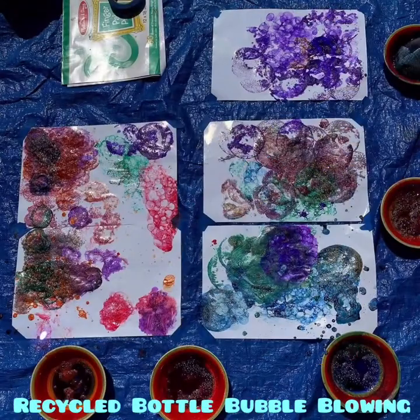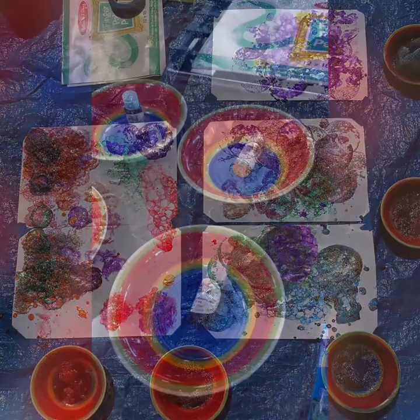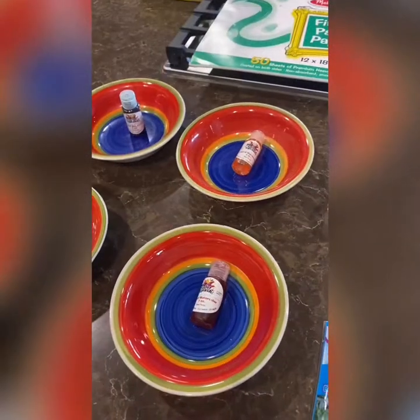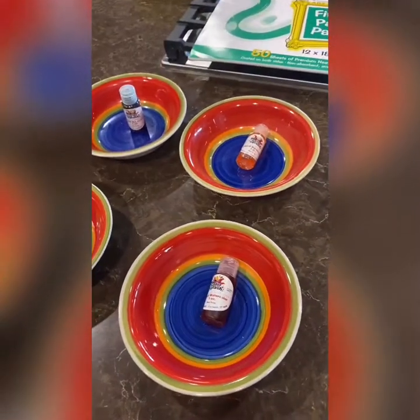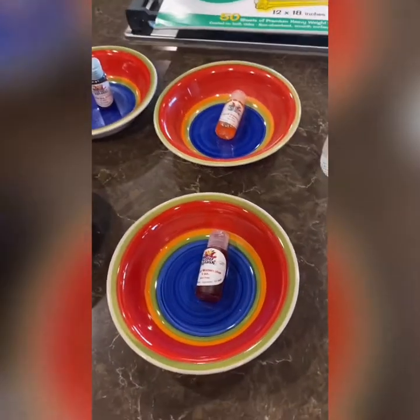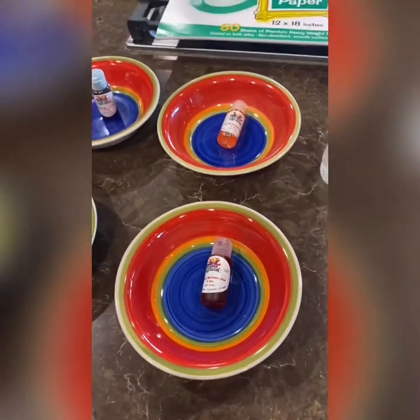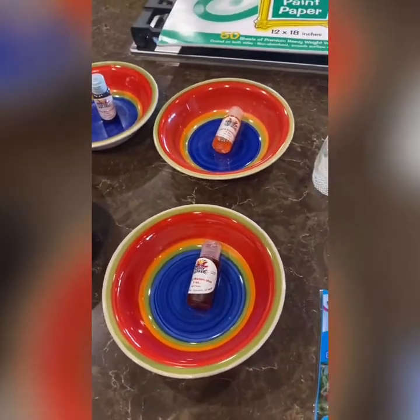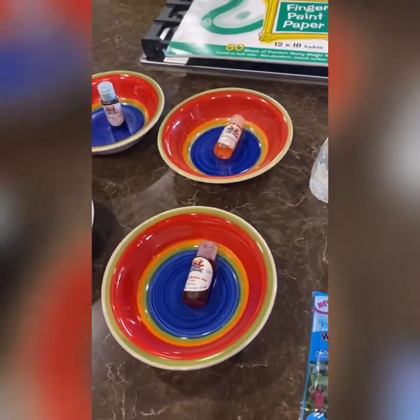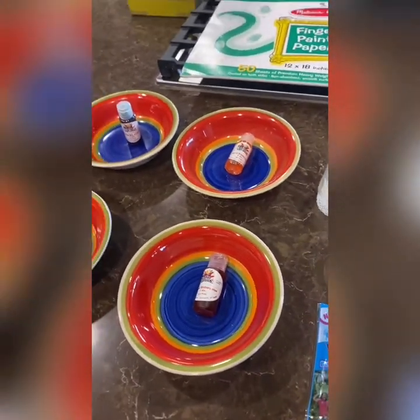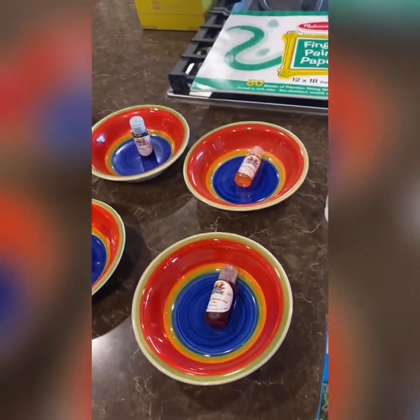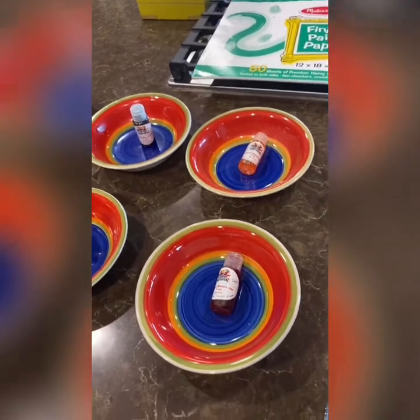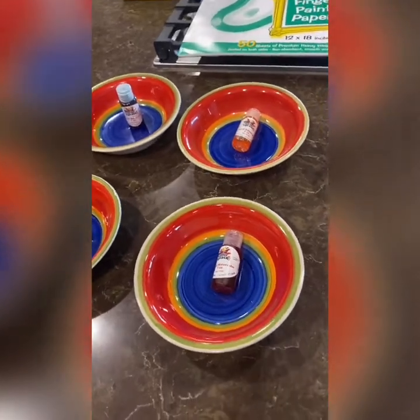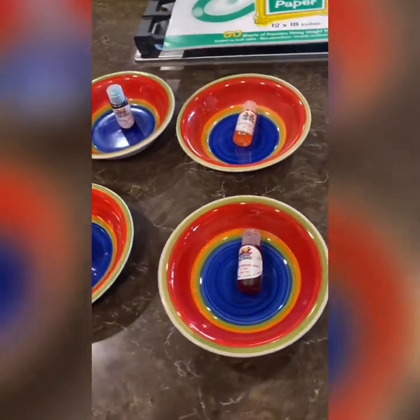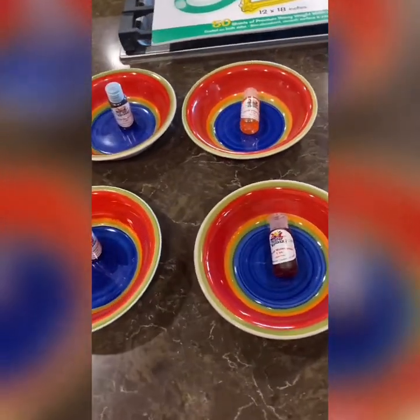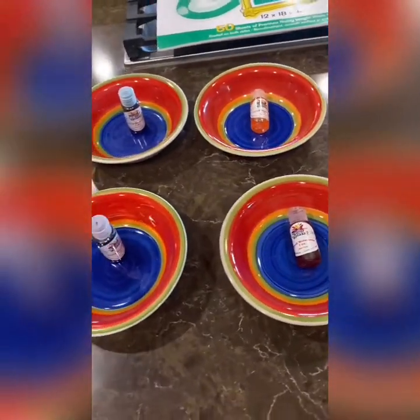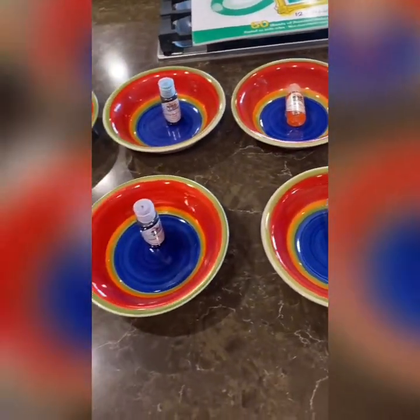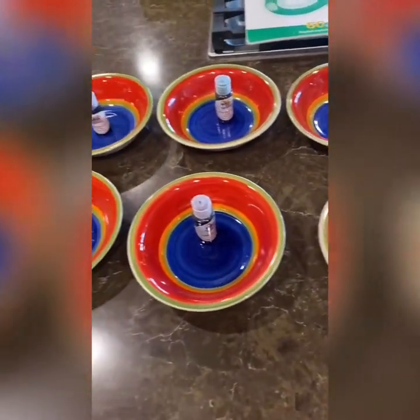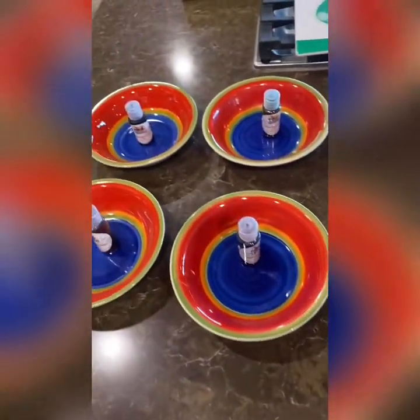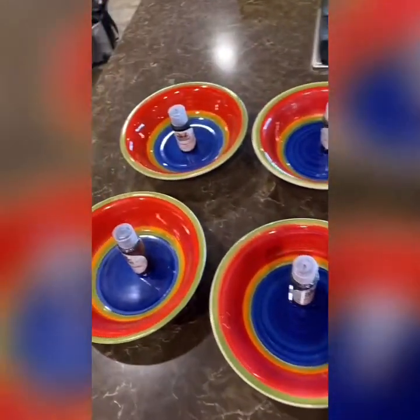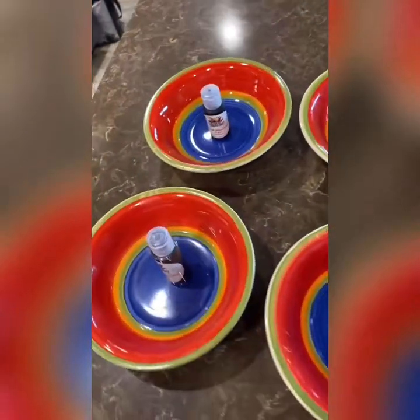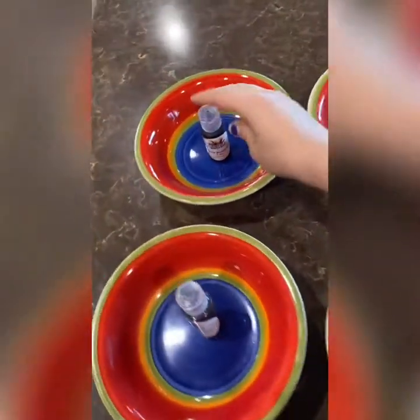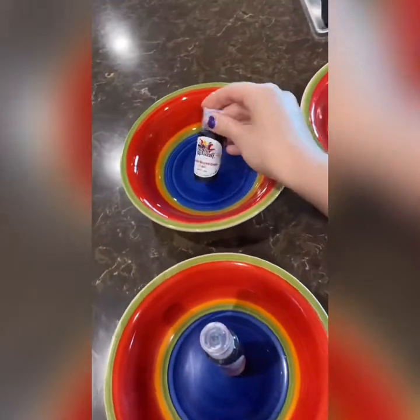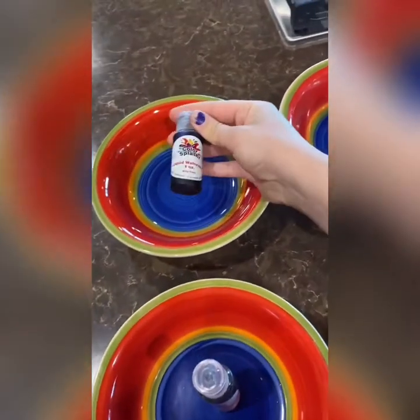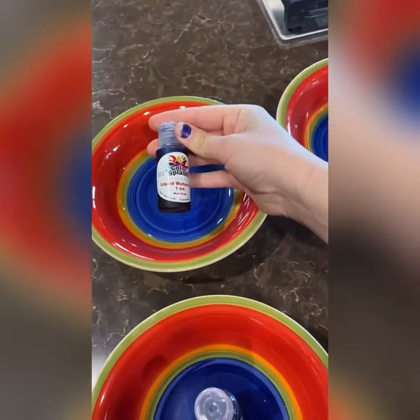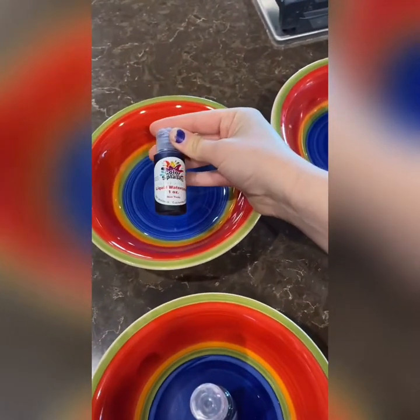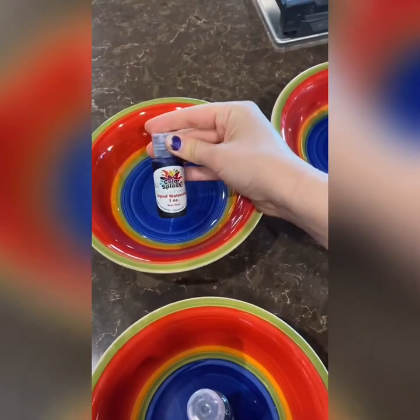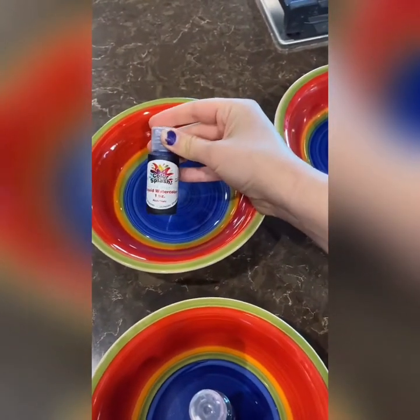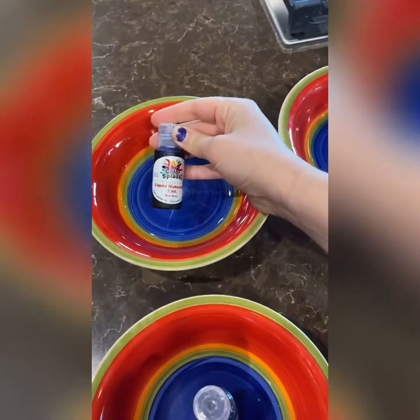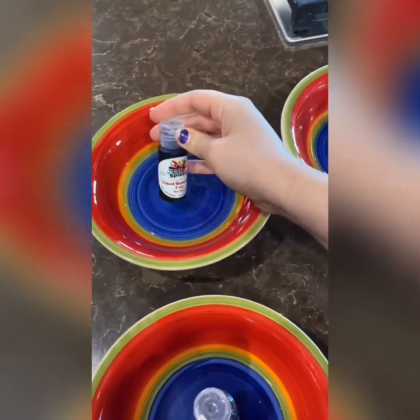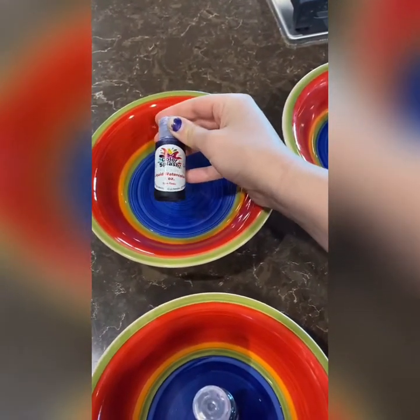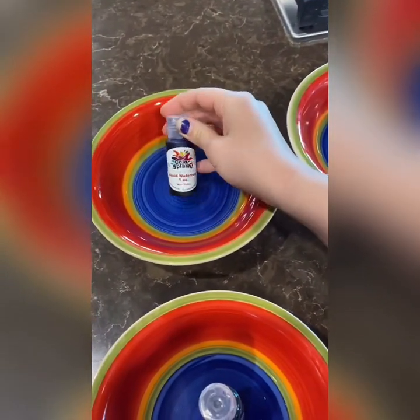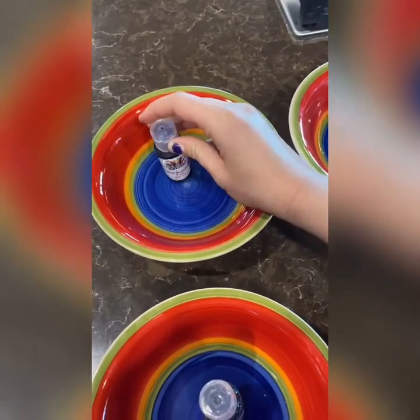Good morning everyone! Today we're going to do a really cool bubble blowing art project. These are liquid watercolors — I can always post a link if you guys are interested in buying these.